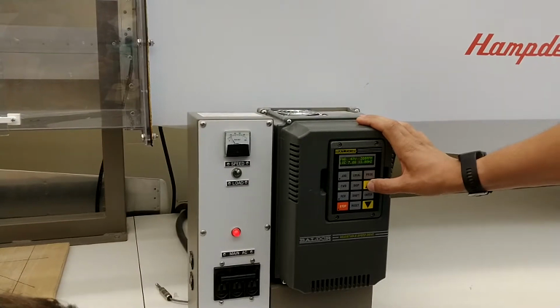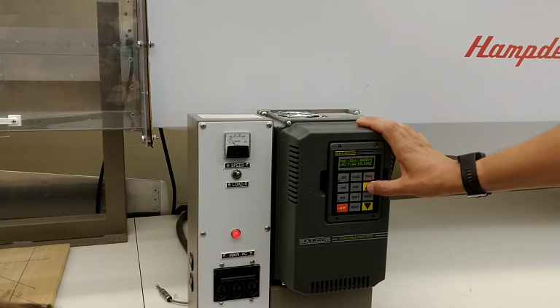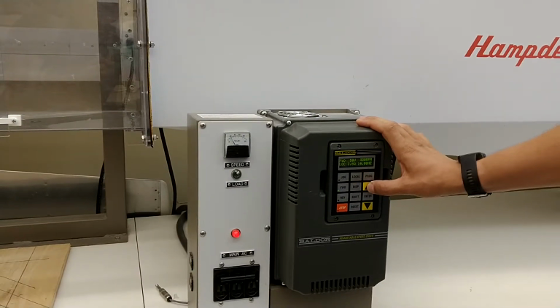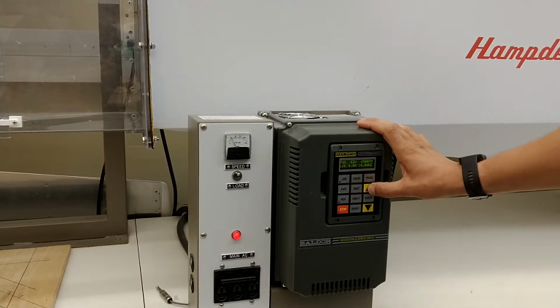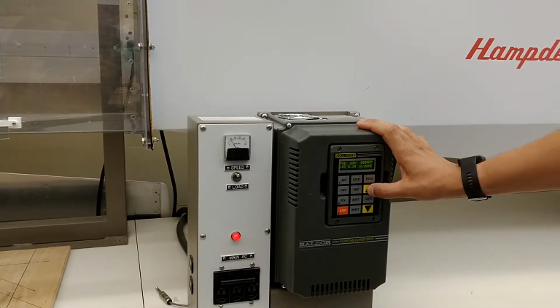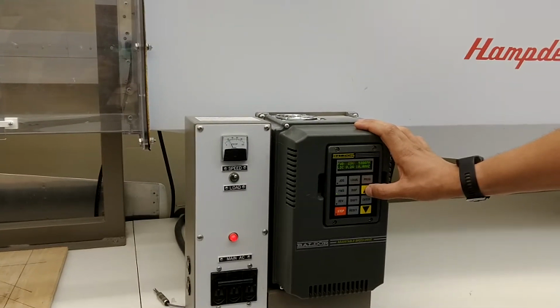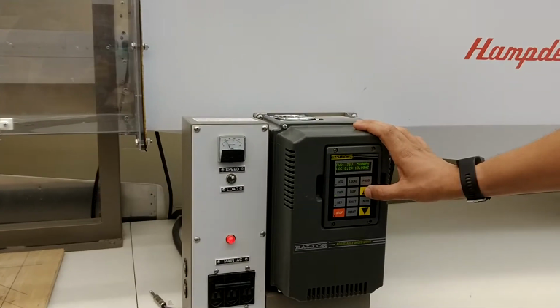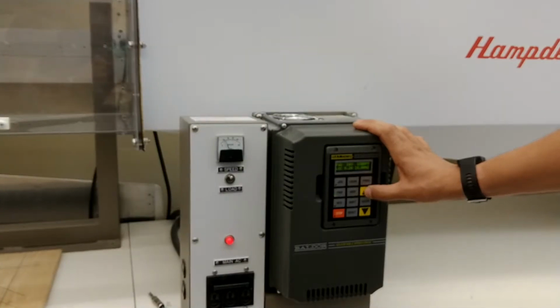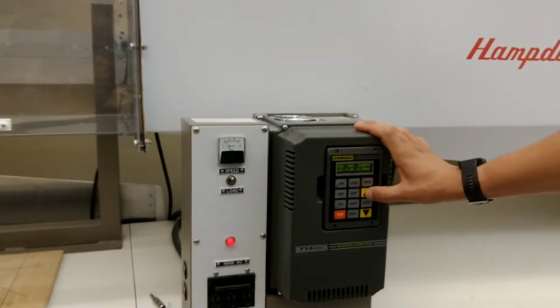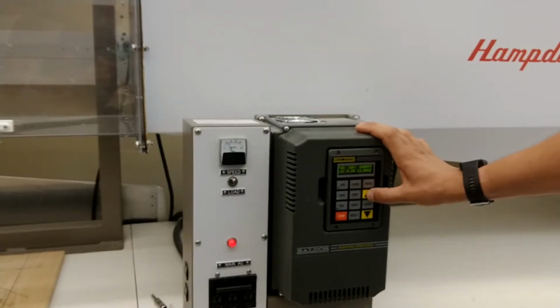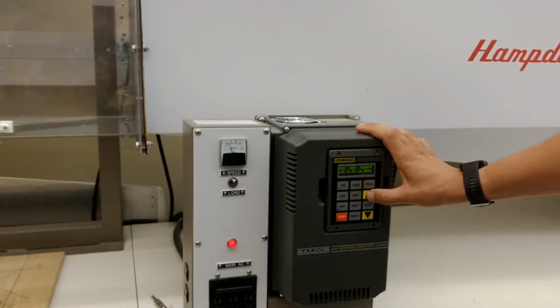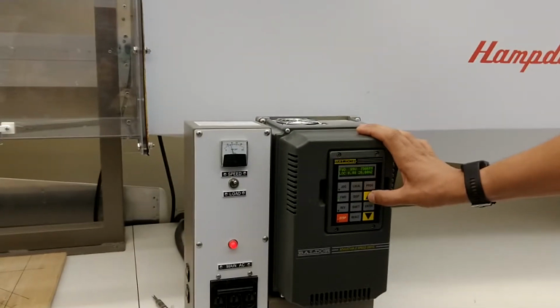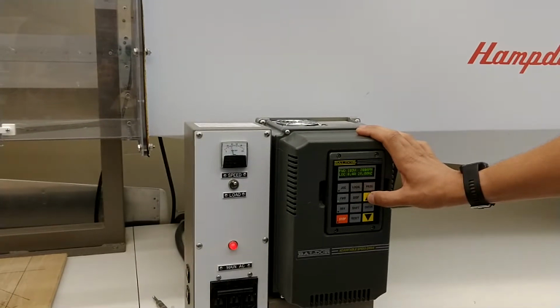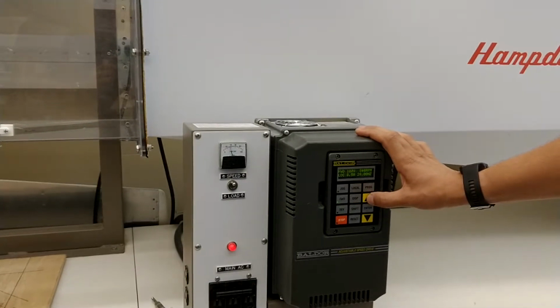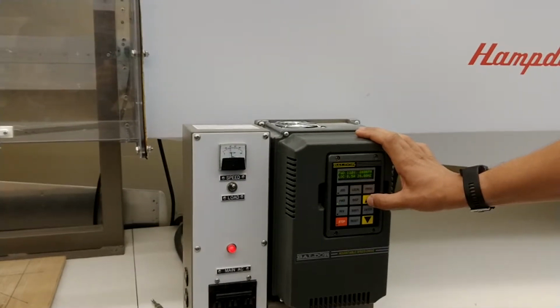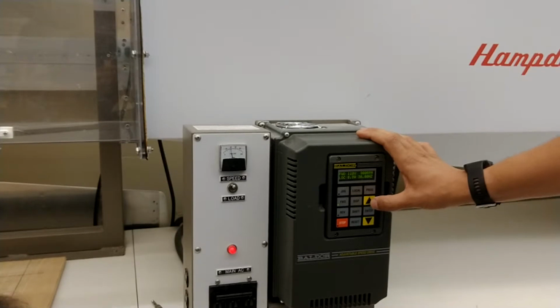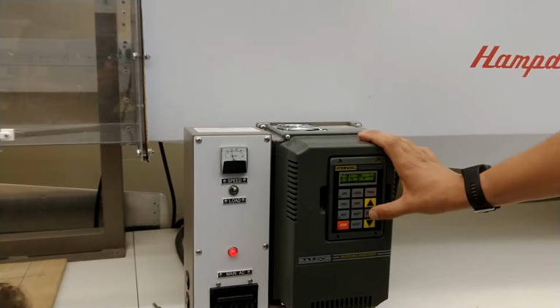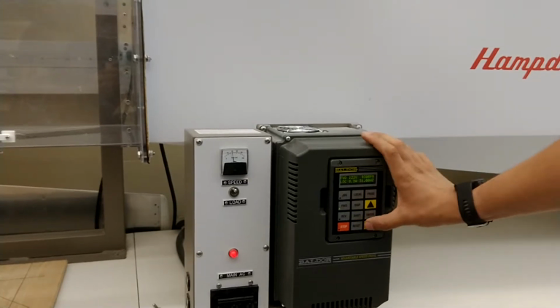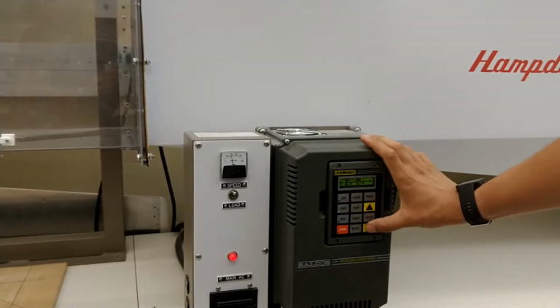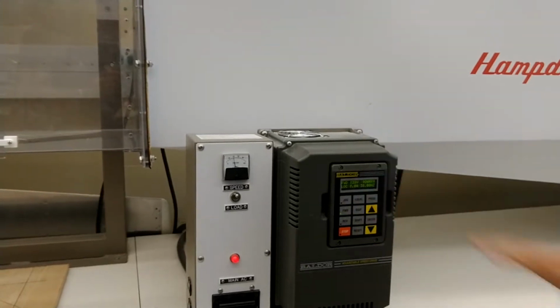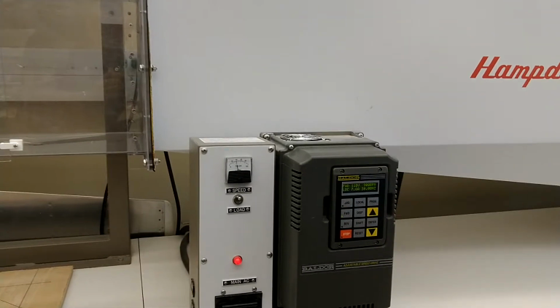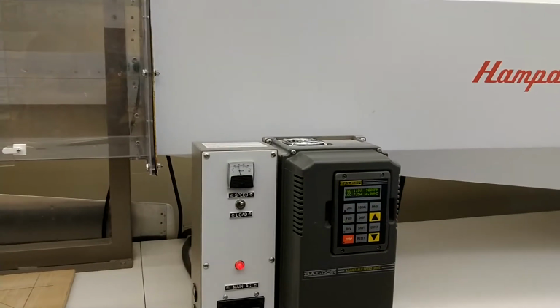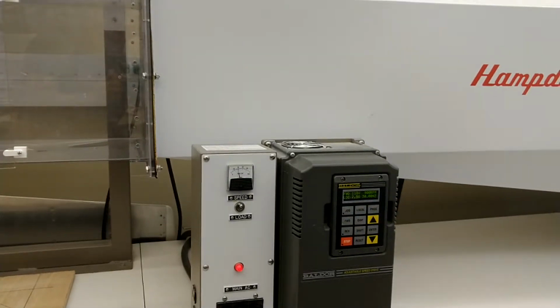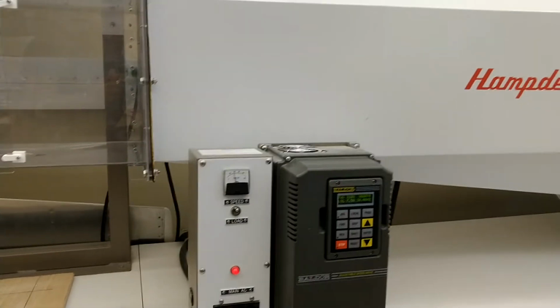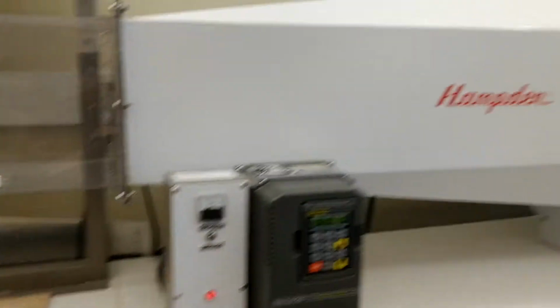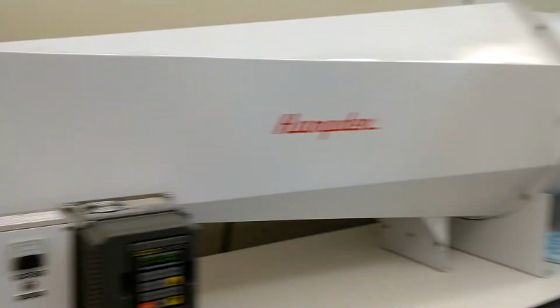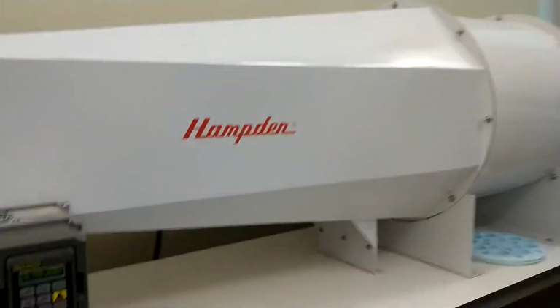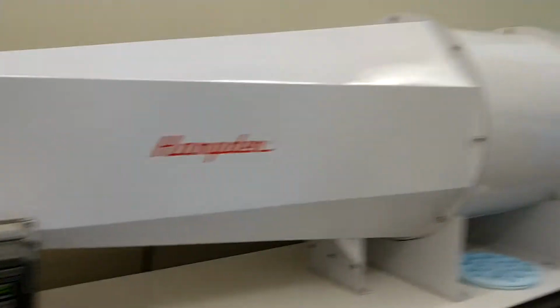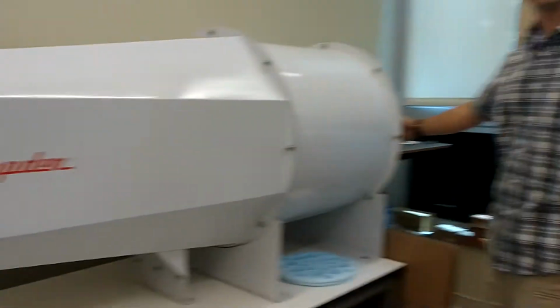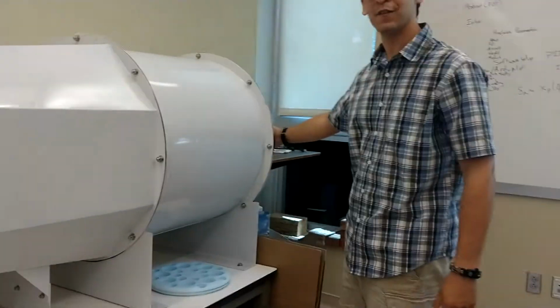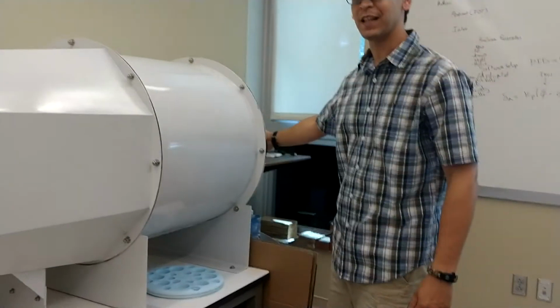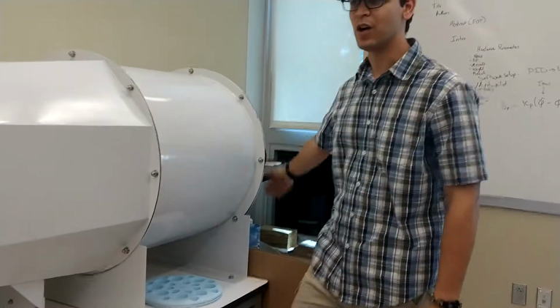I think I've only cranked it to like 60 hertz. We'll crank it to 30, and you can already feel it going.